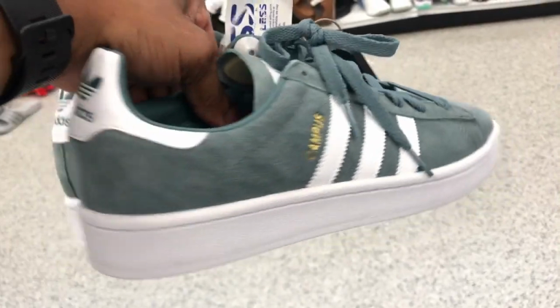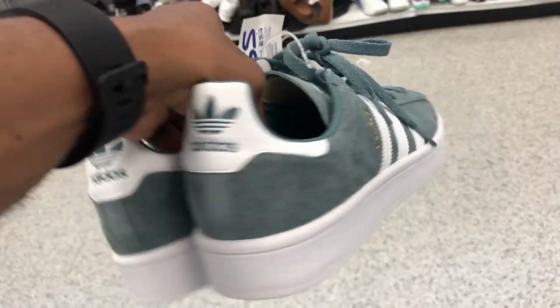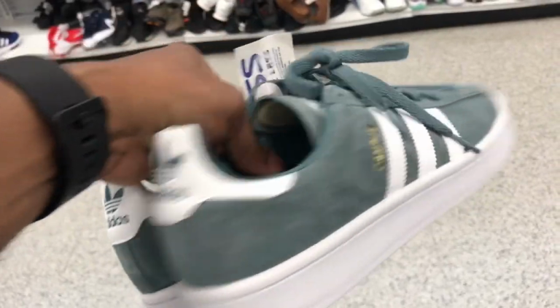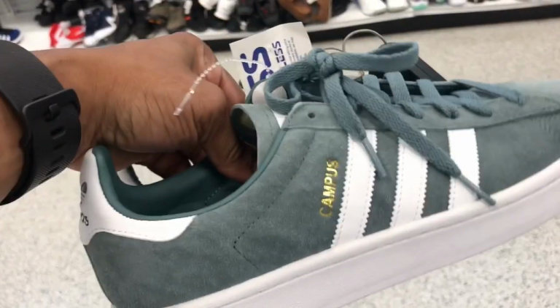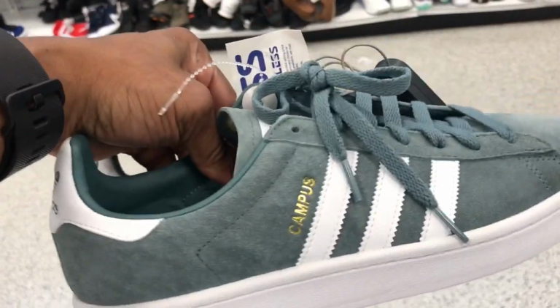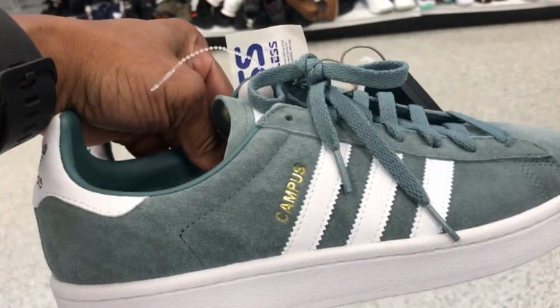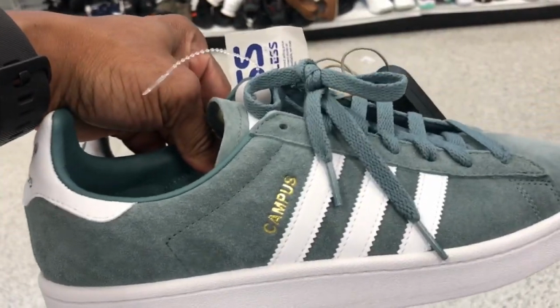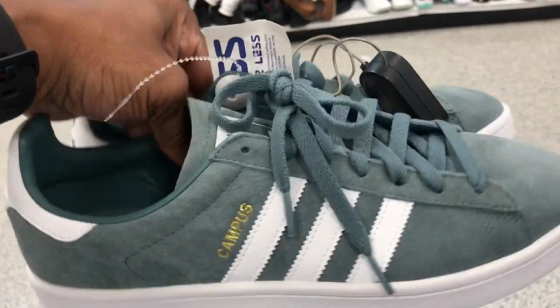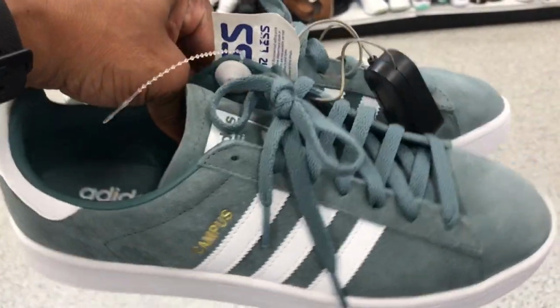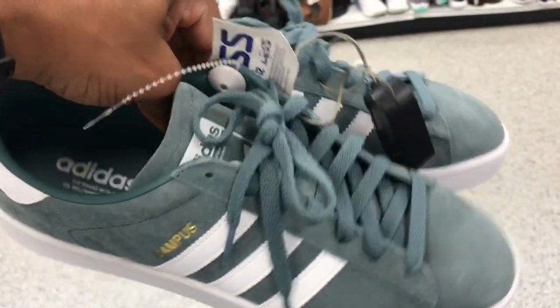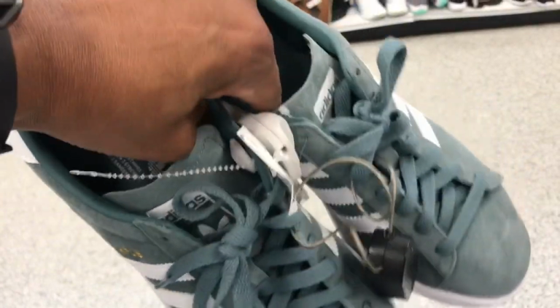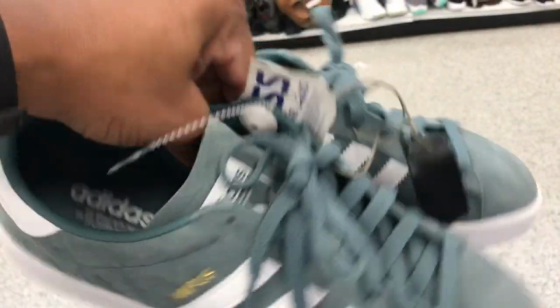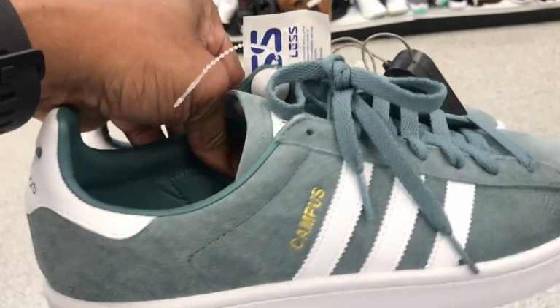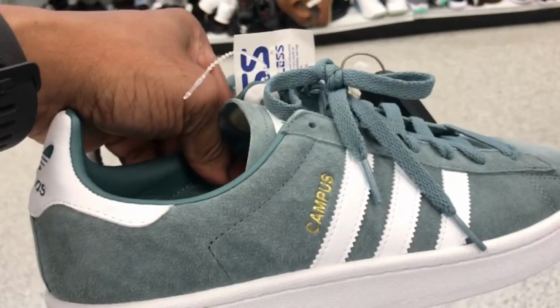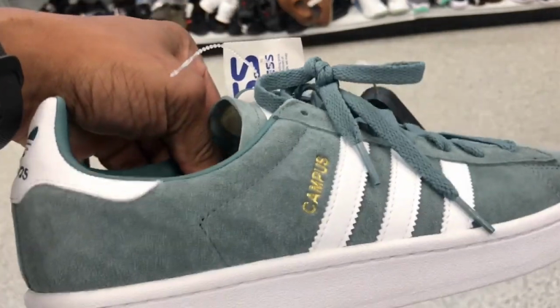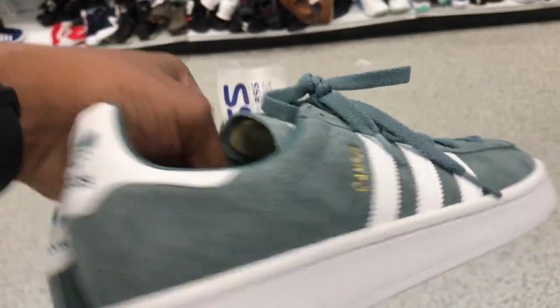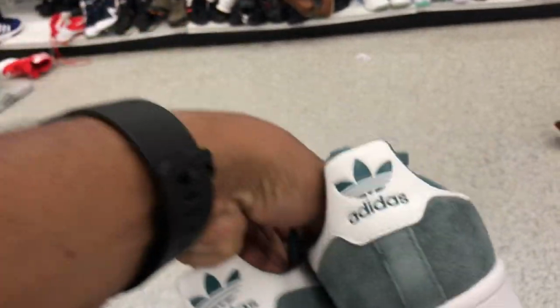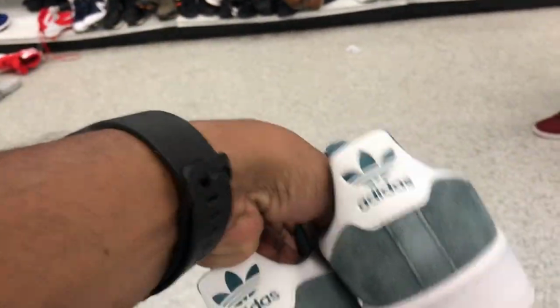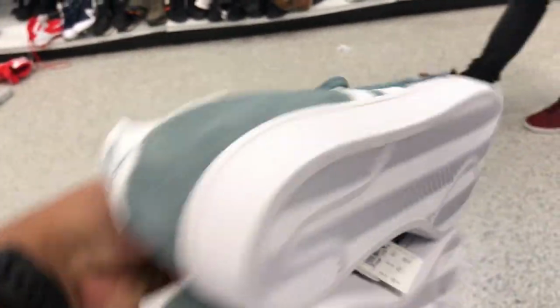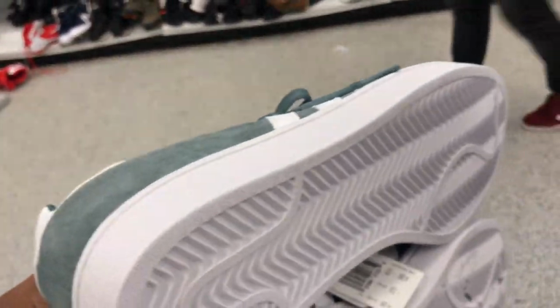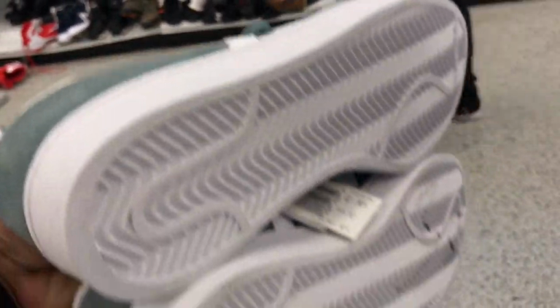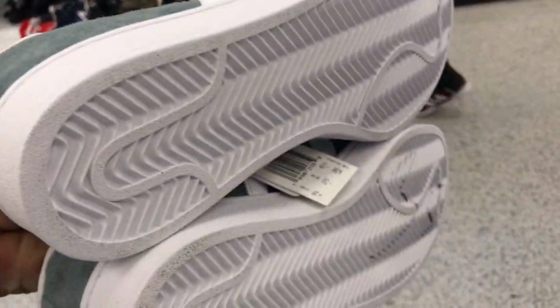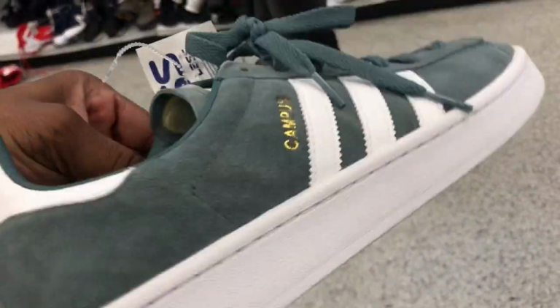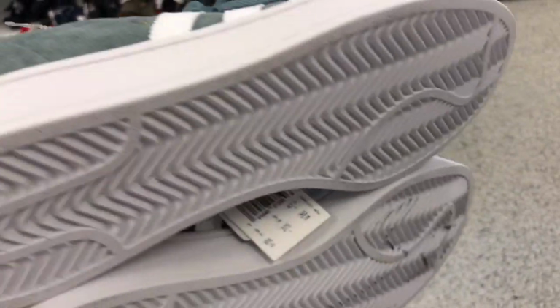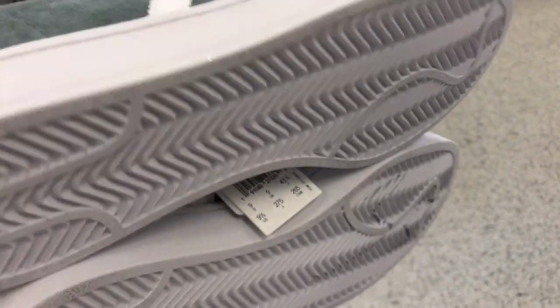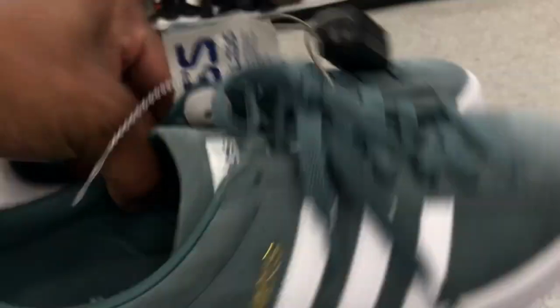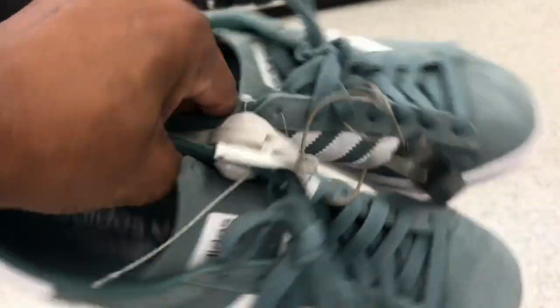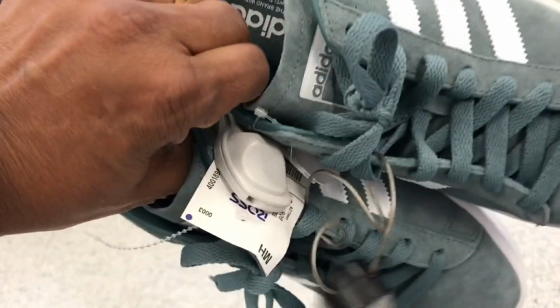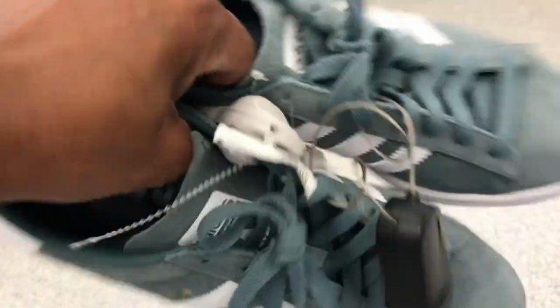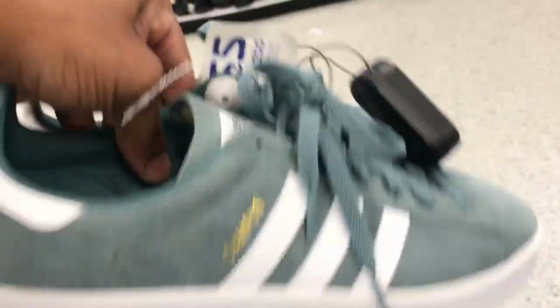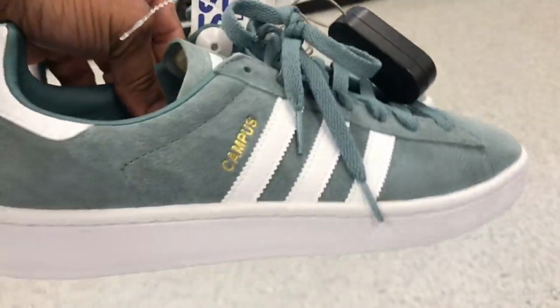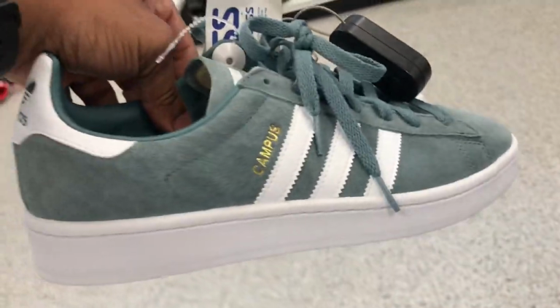Got some more Adidas Campus up in here — that buttery suede, kind of a greenish and white colorway with a white bottom. You know it's going to get dirty. For $34.99.